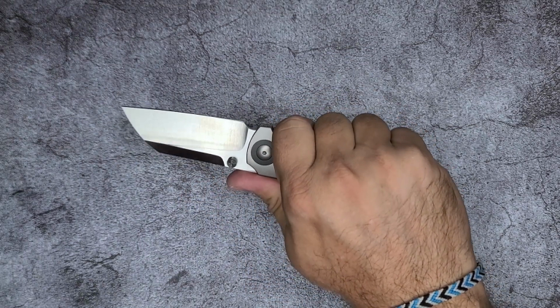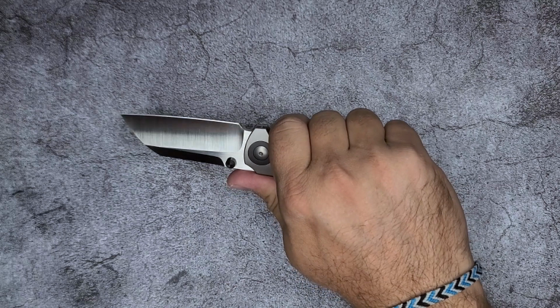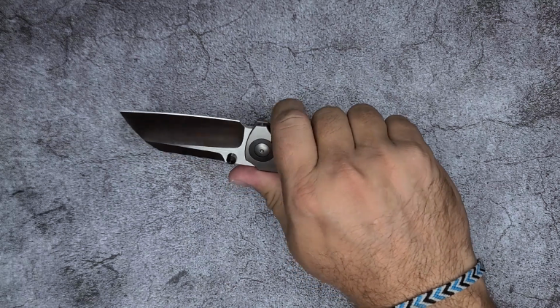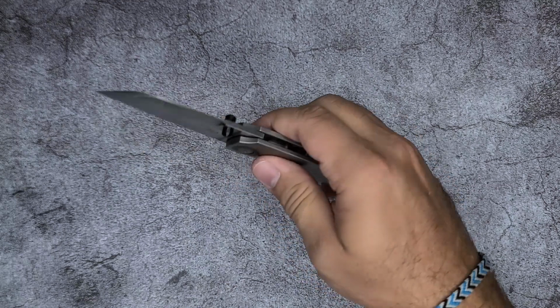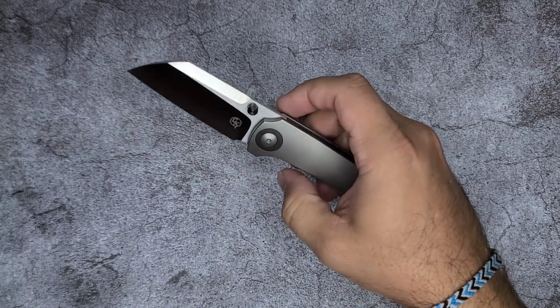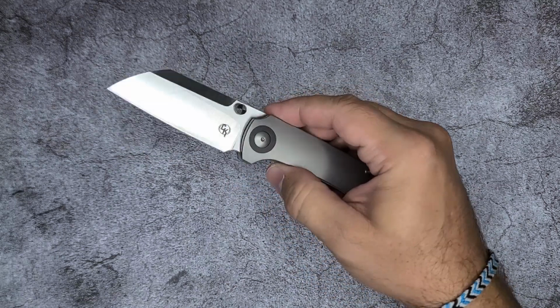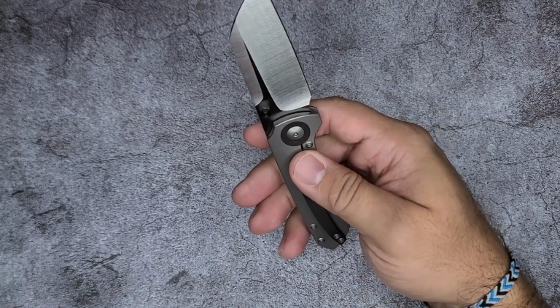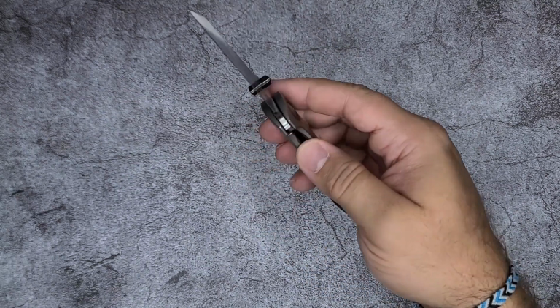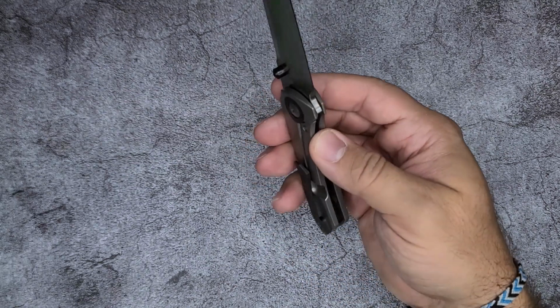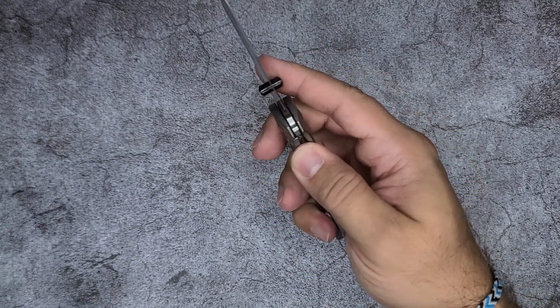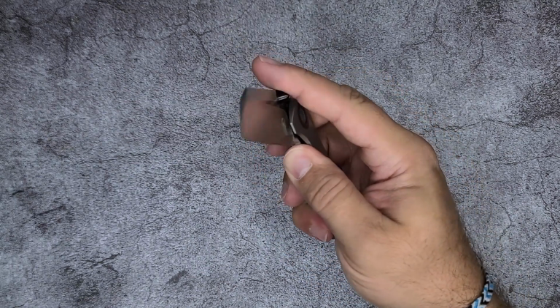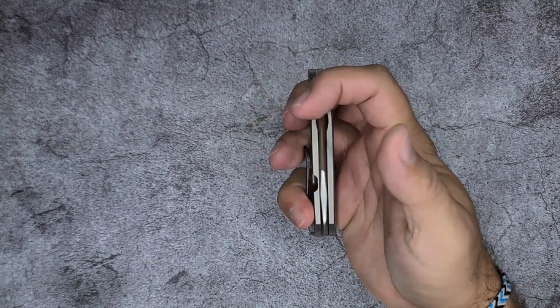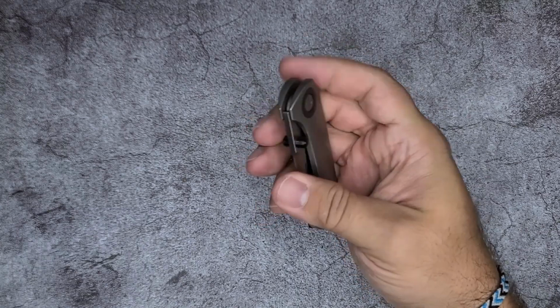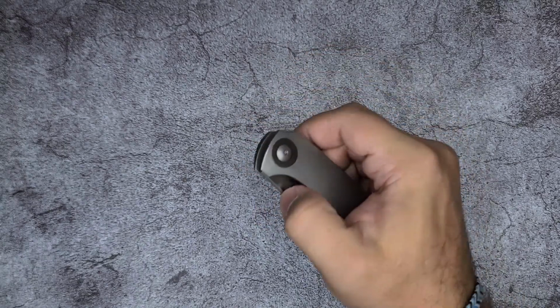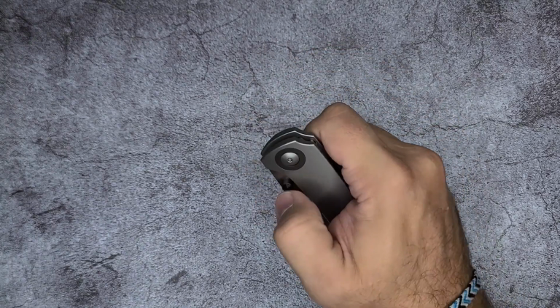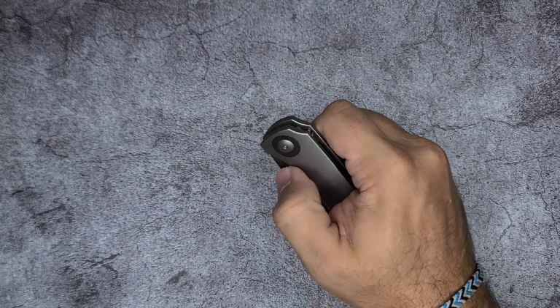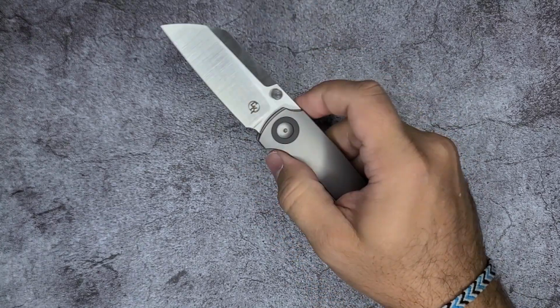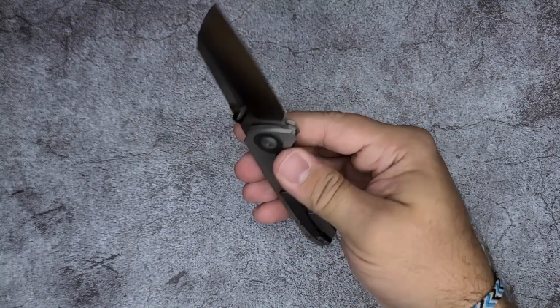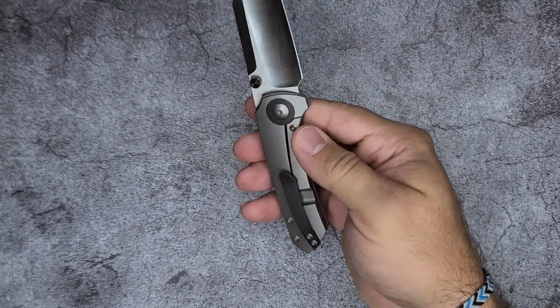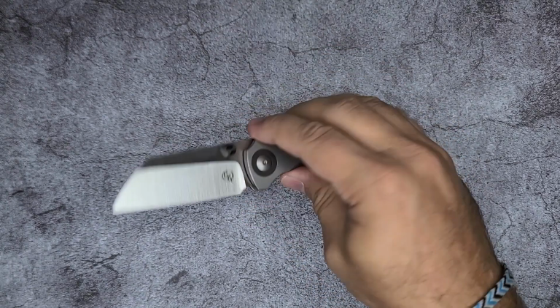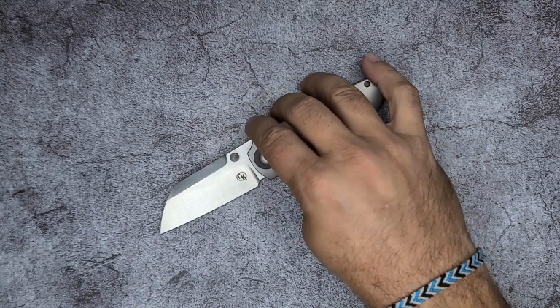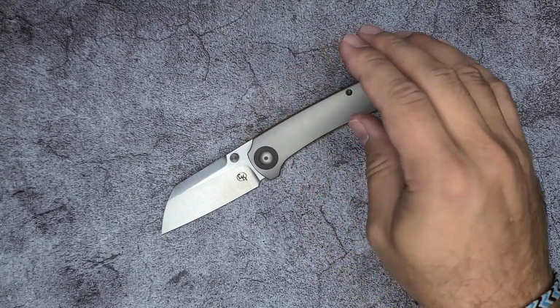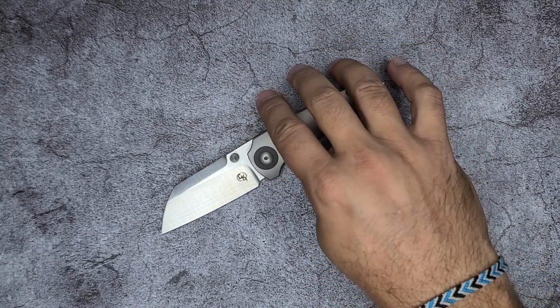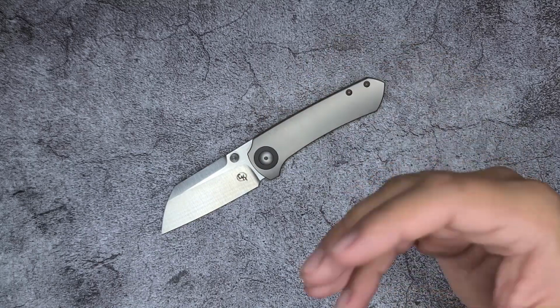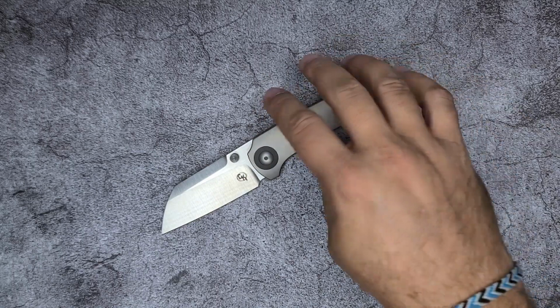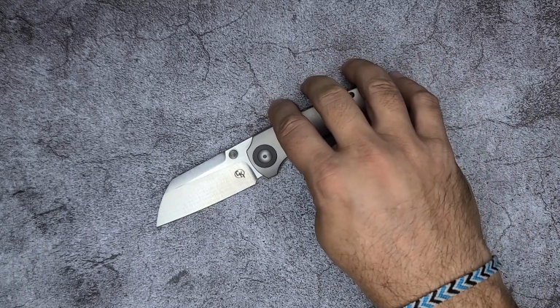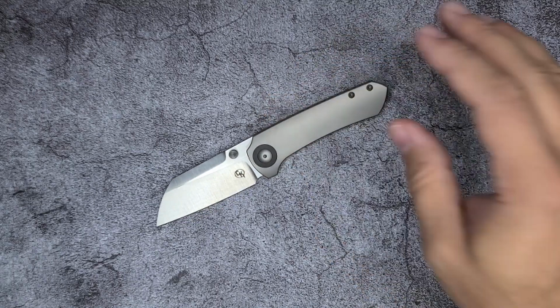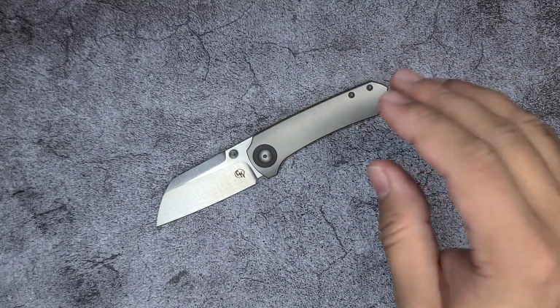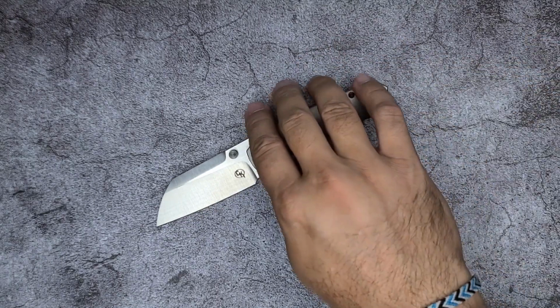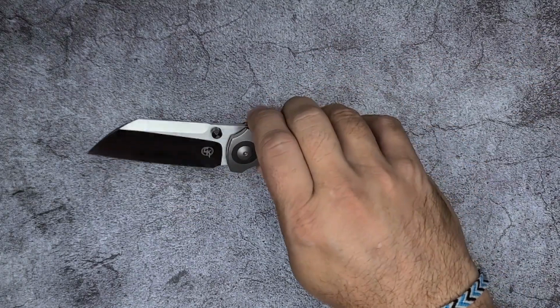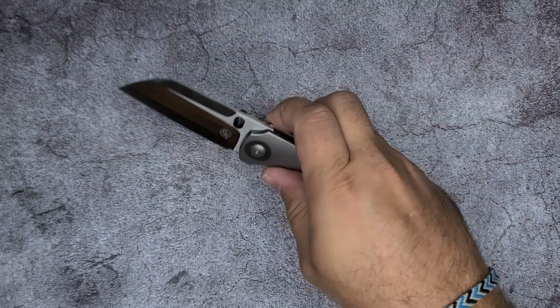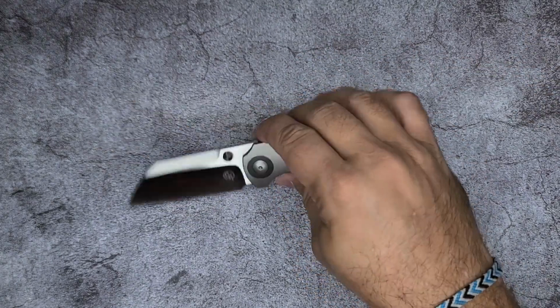So I would say that the ergonomics on this one are actually decent, without being outstanding, just because it's a neutral handle. And you're going to be able to hold it in a lot of different ways.